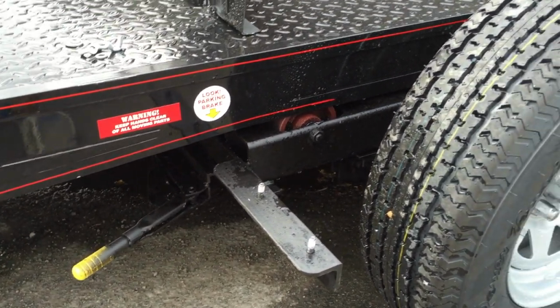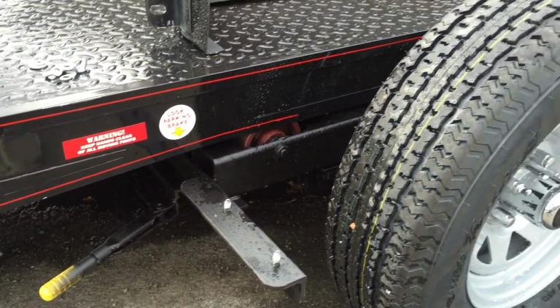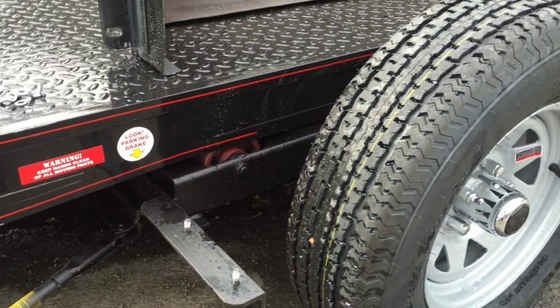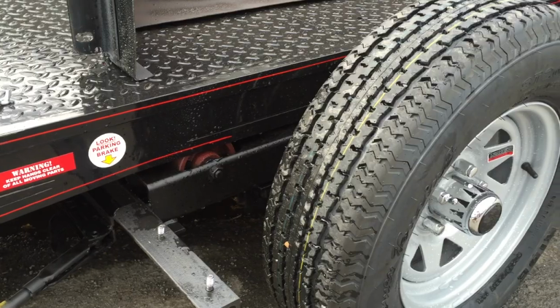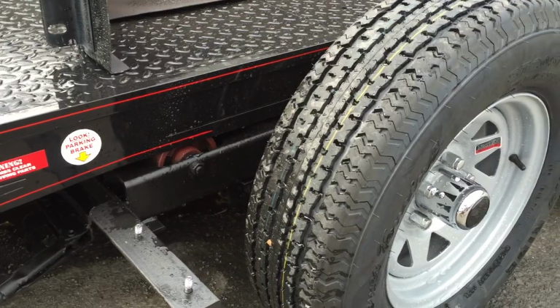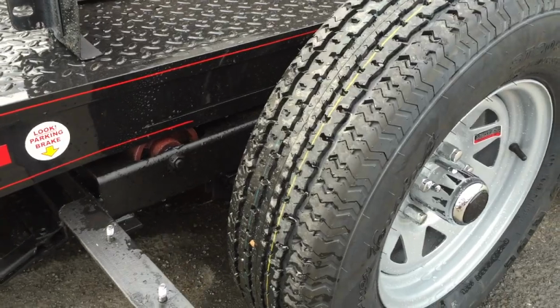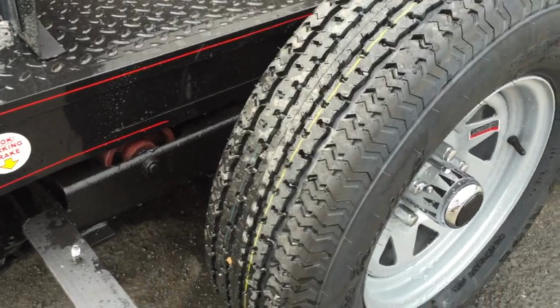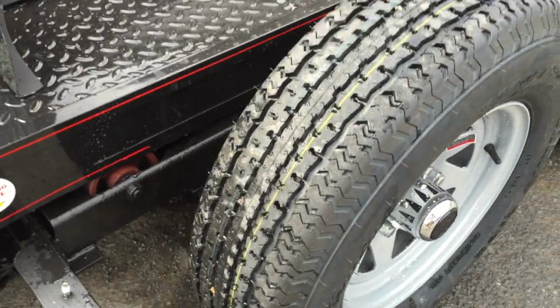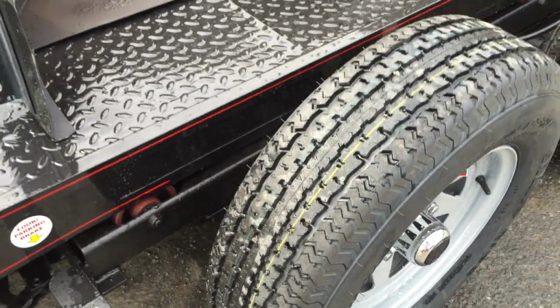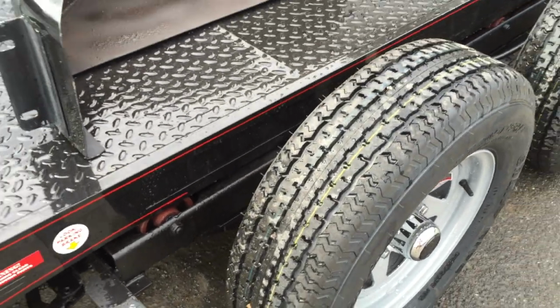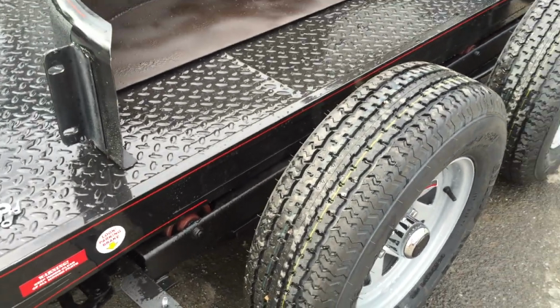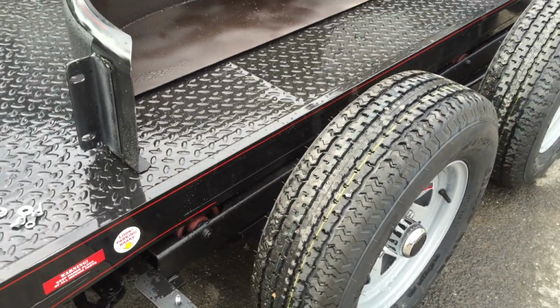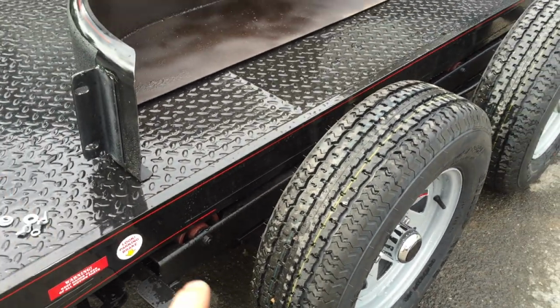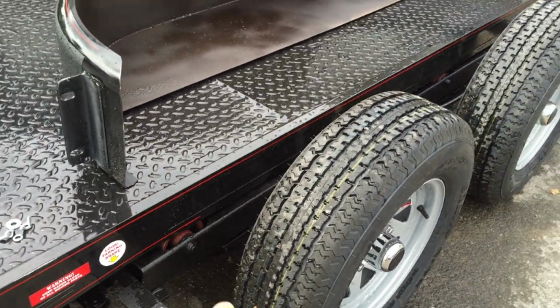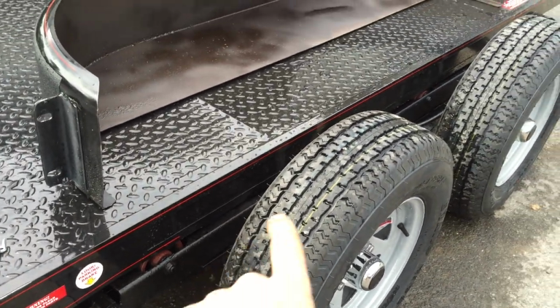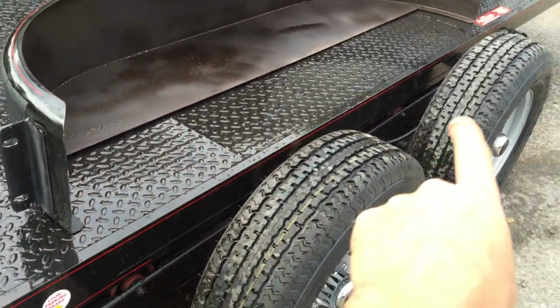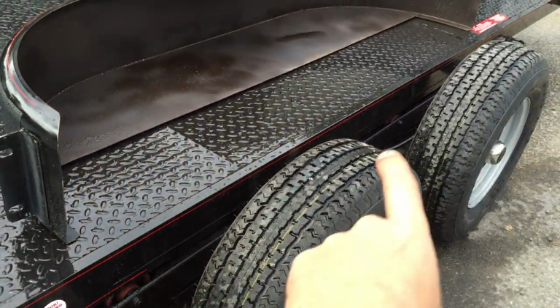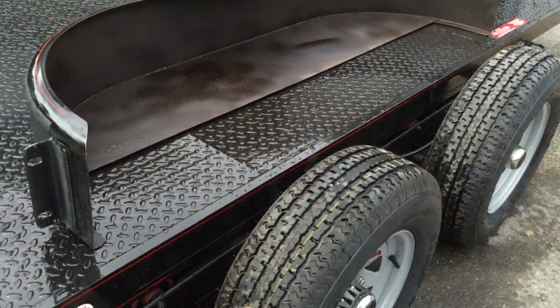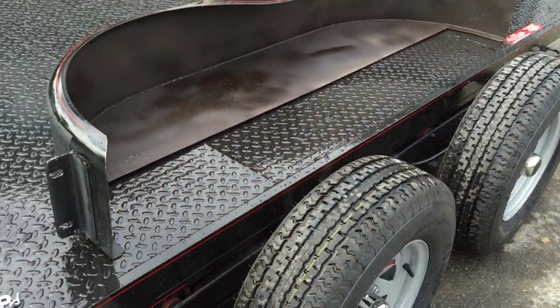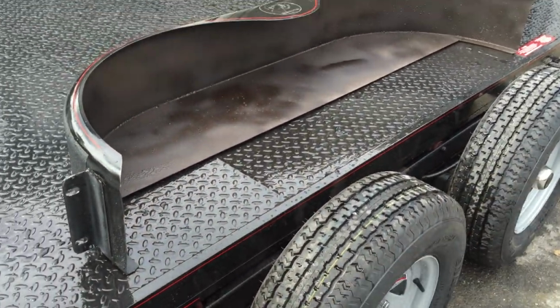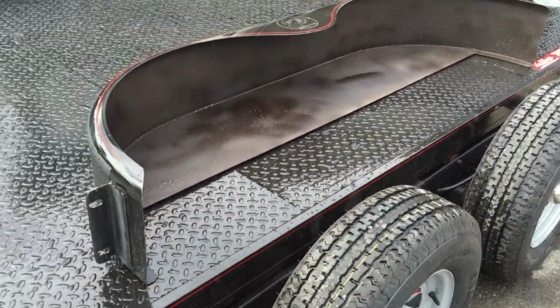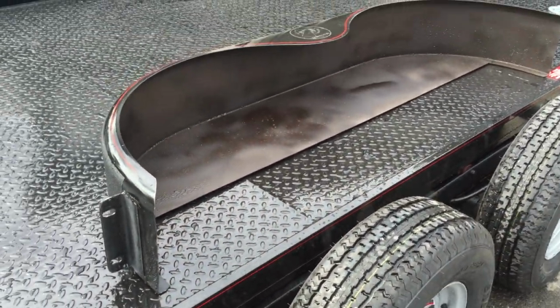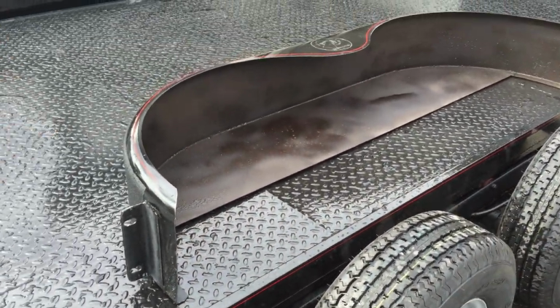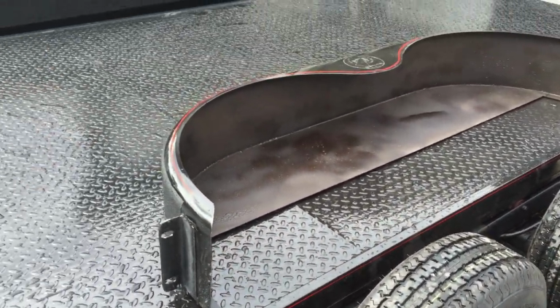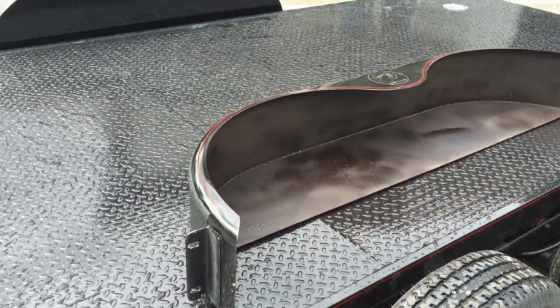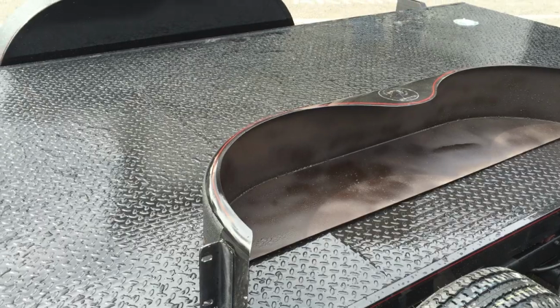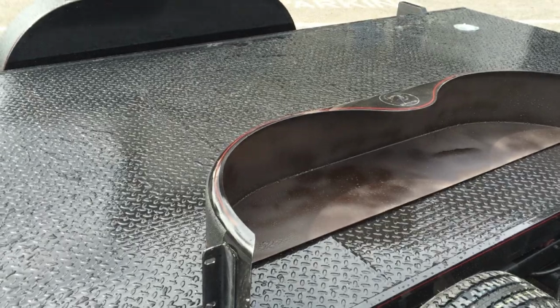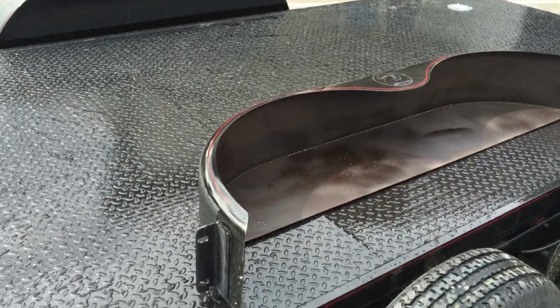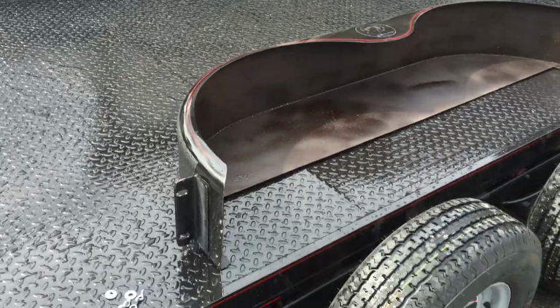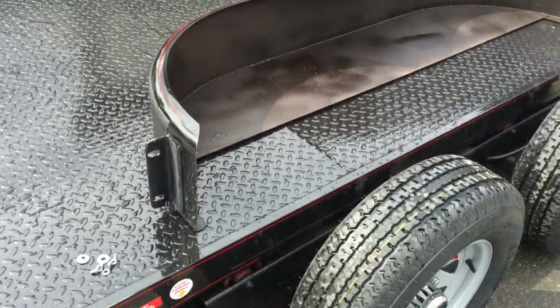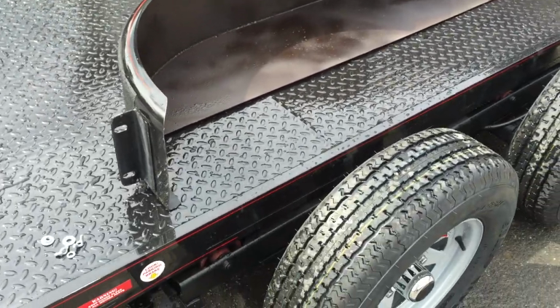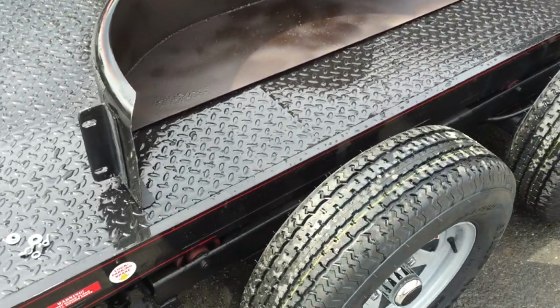There are 12 caster wheels that come on this particular trailer. You've got four down each side, and then you've also got four going back along the center of the trailer.